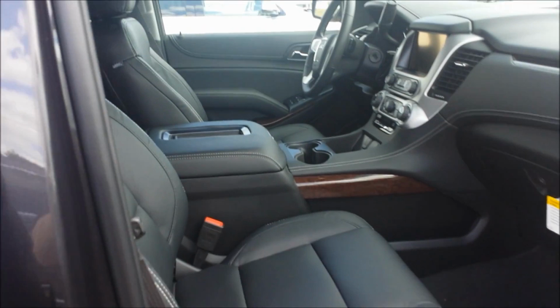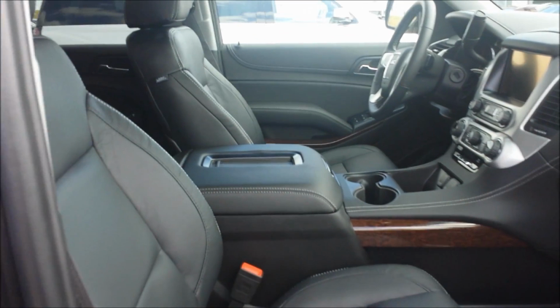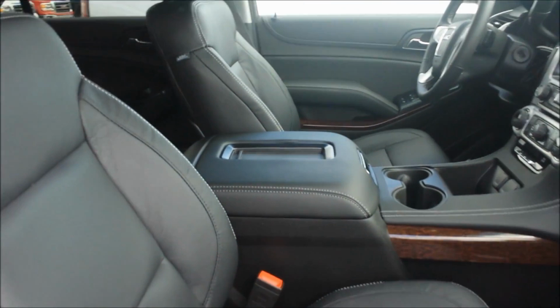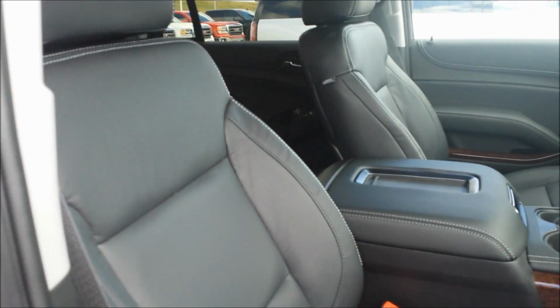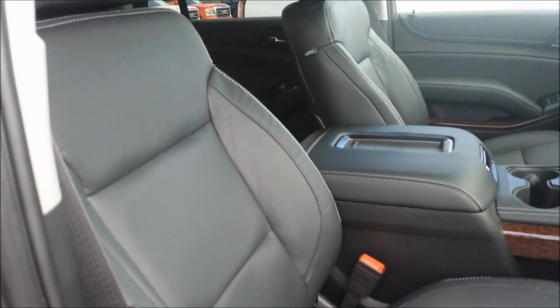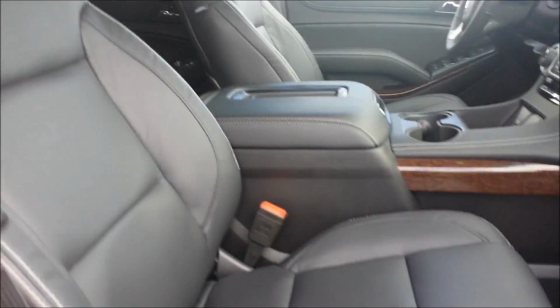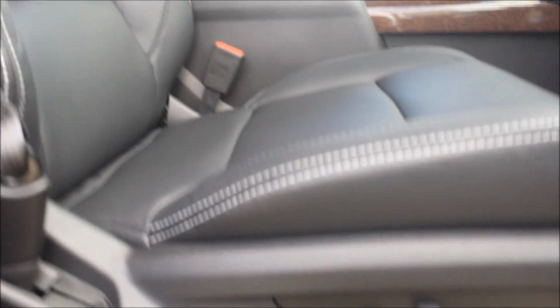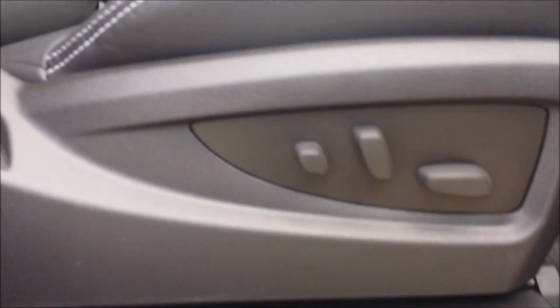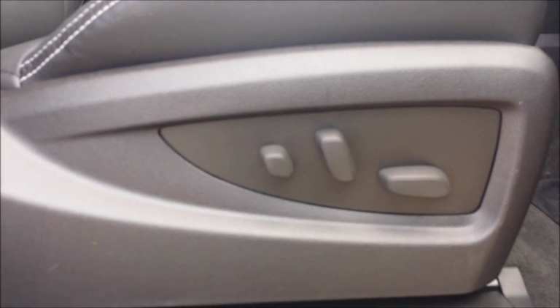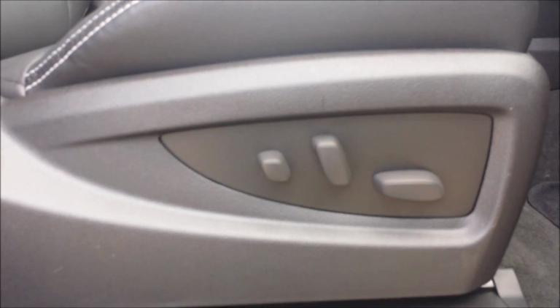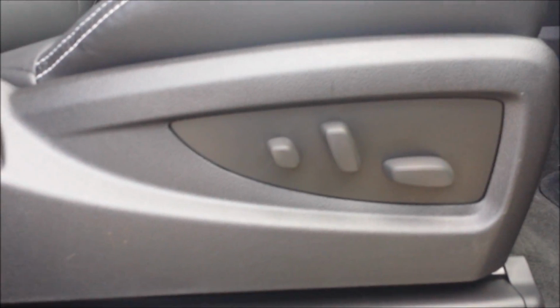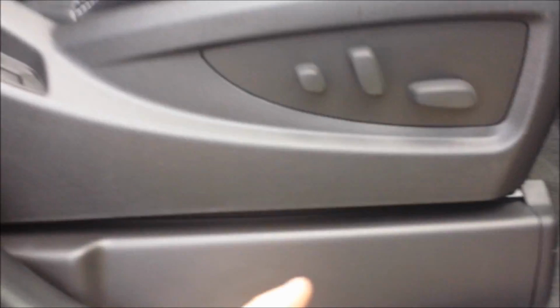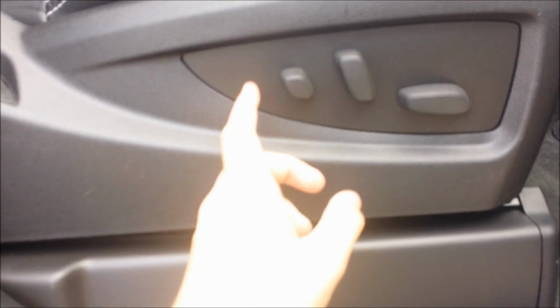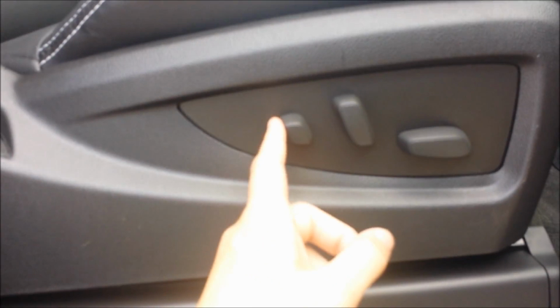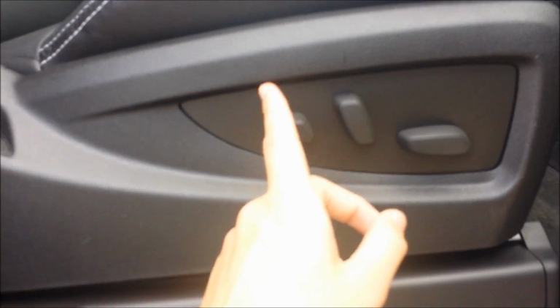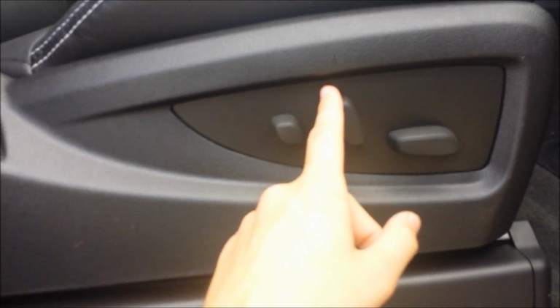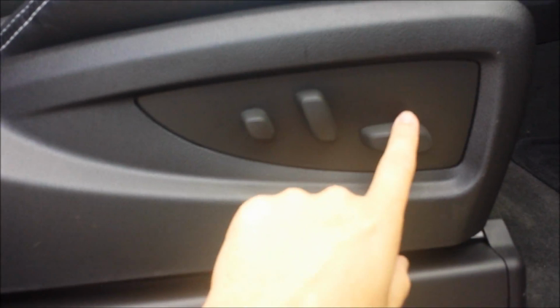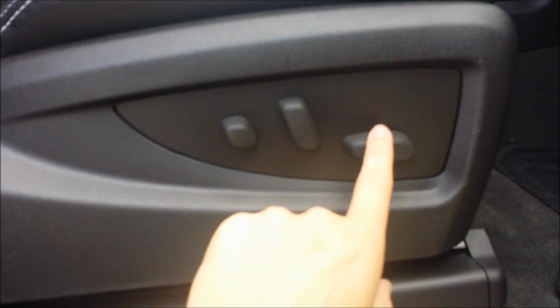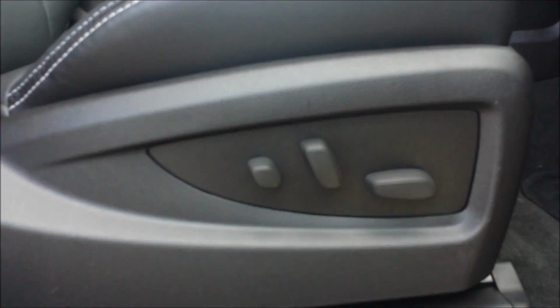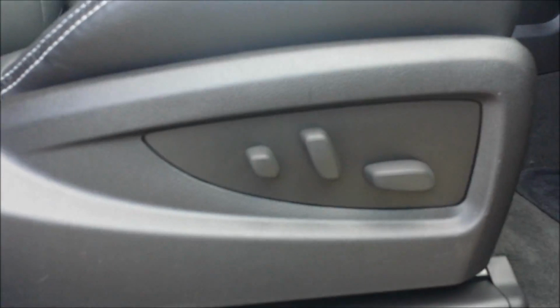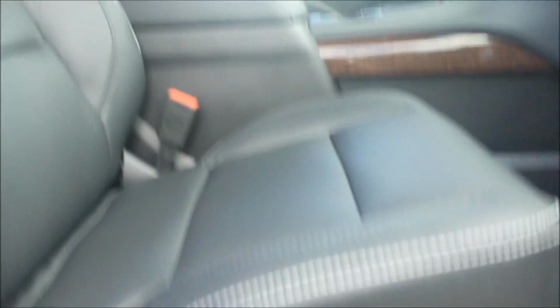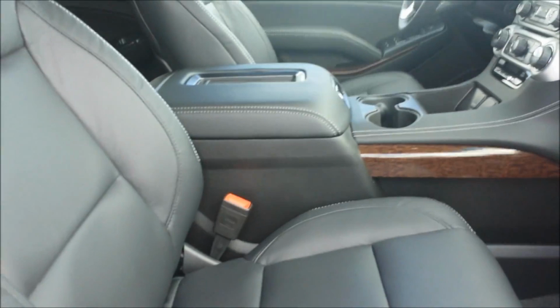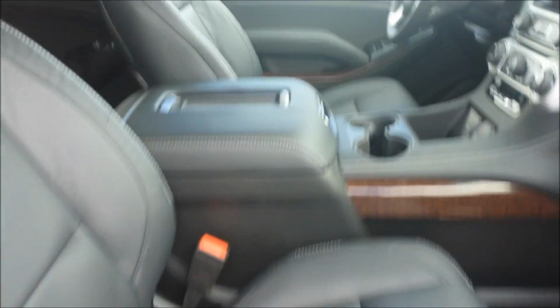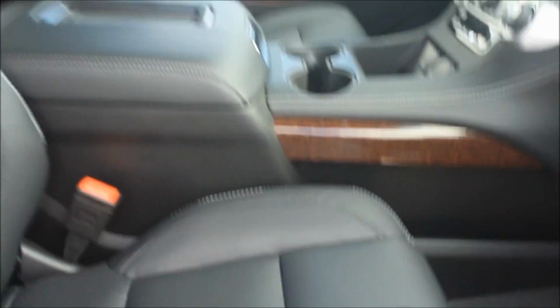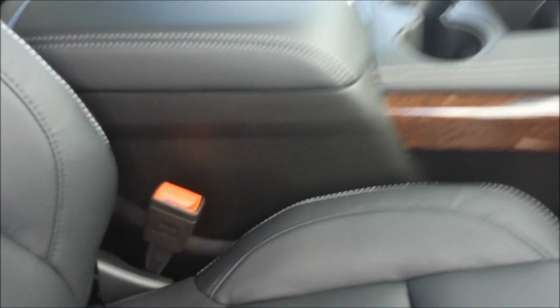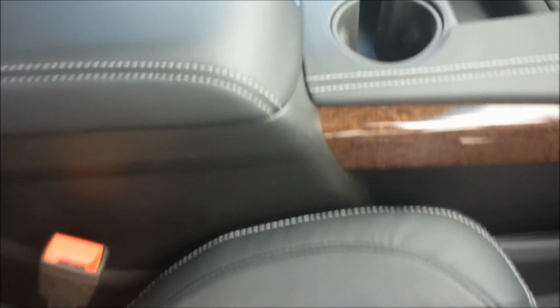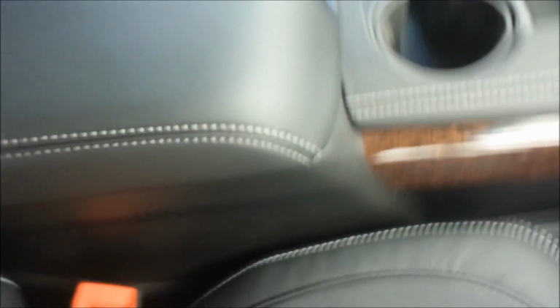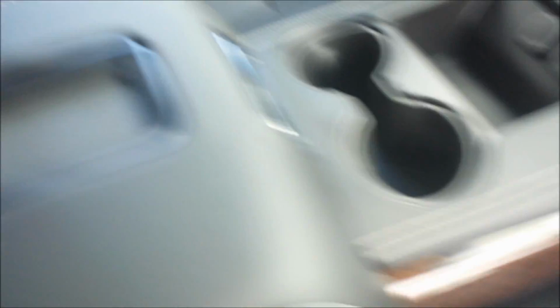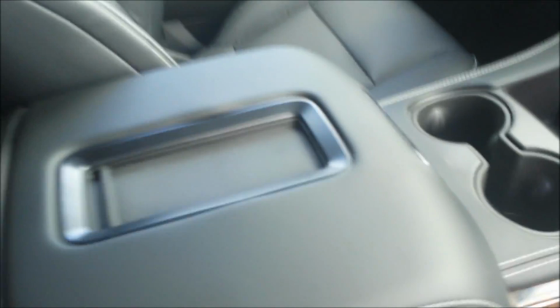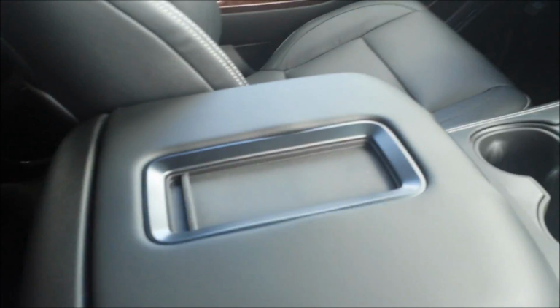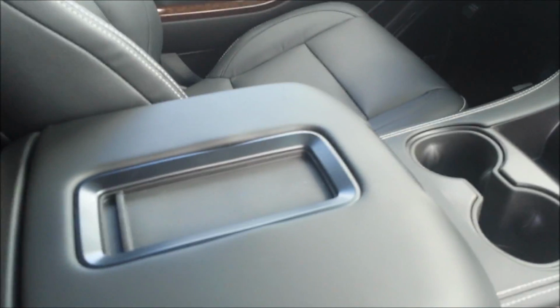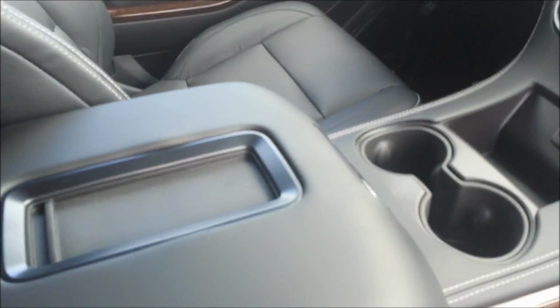The front seats have leather as well. You've got full power seats — this one has lumbar, recline, forward/back, and up/down controls. I'll give you a view of this console here.